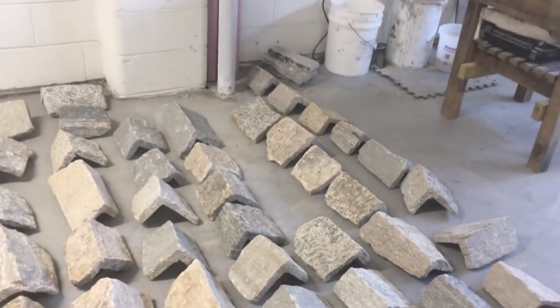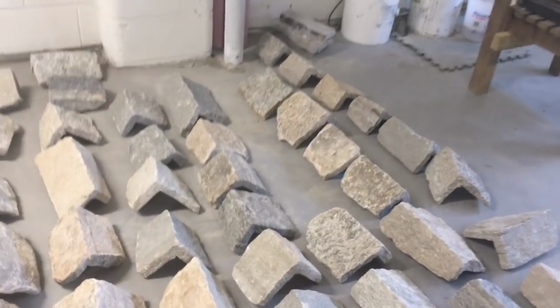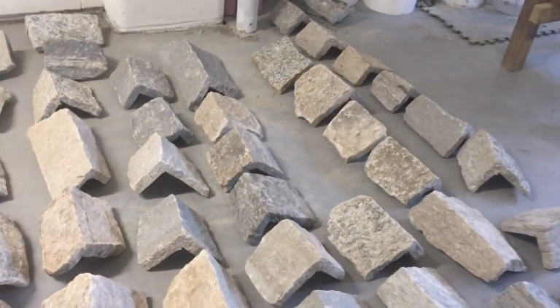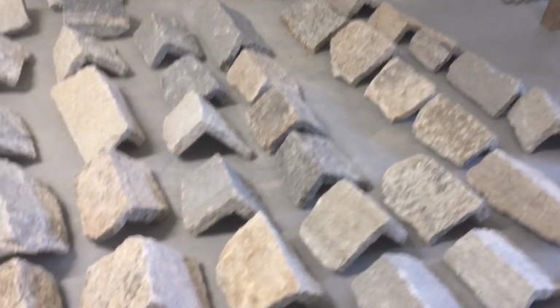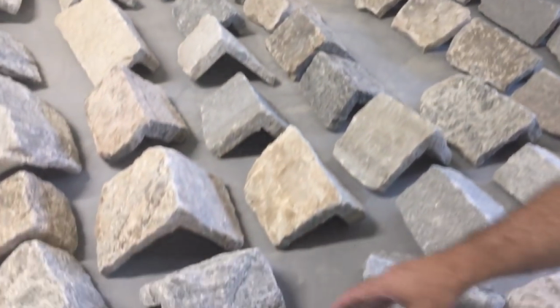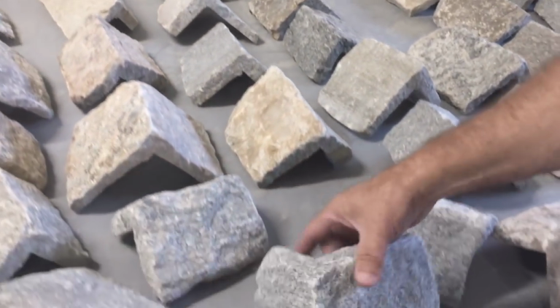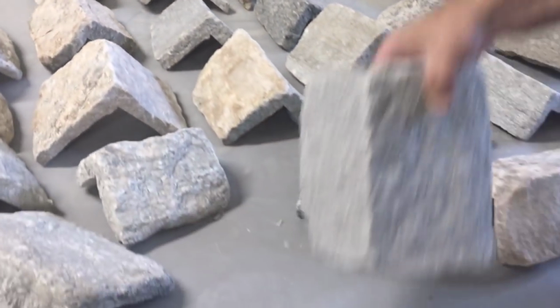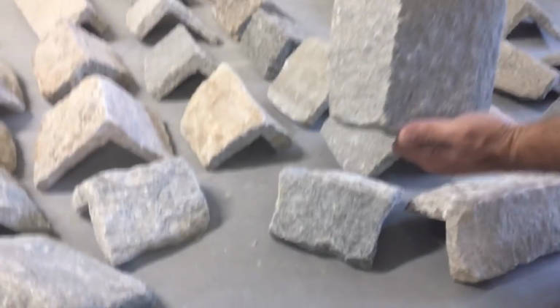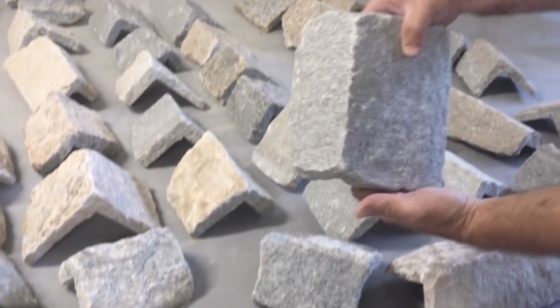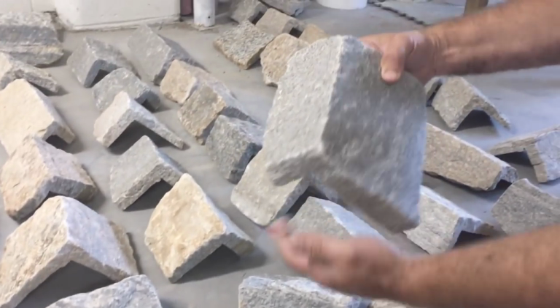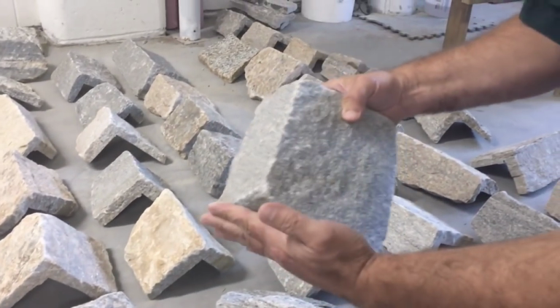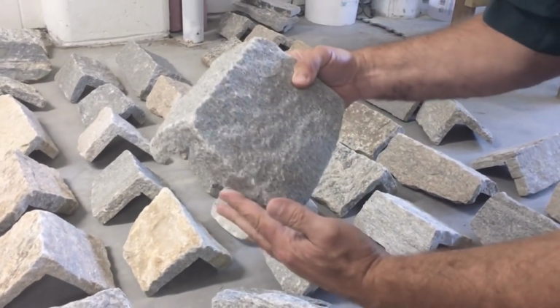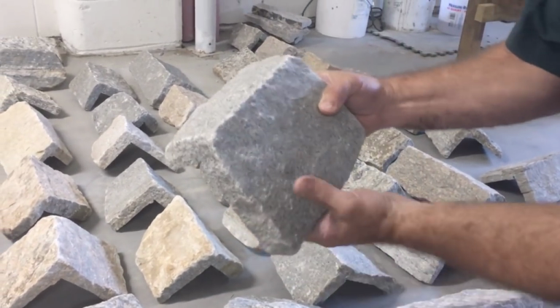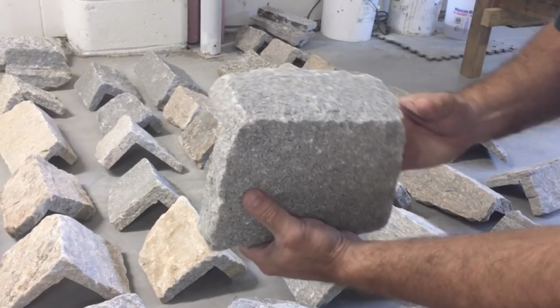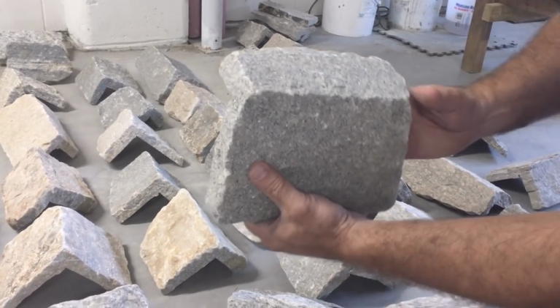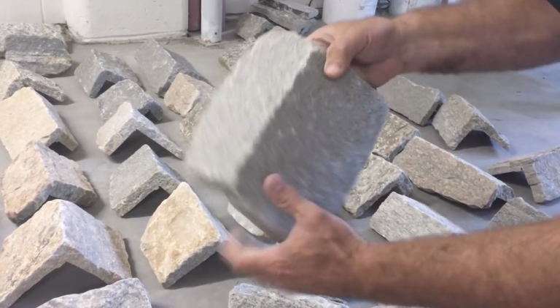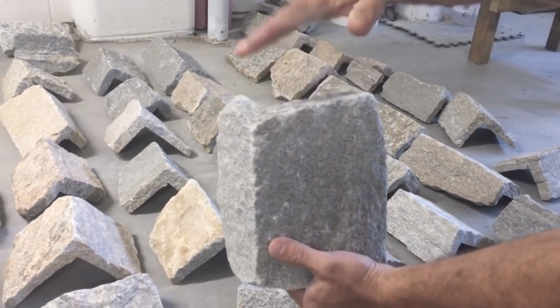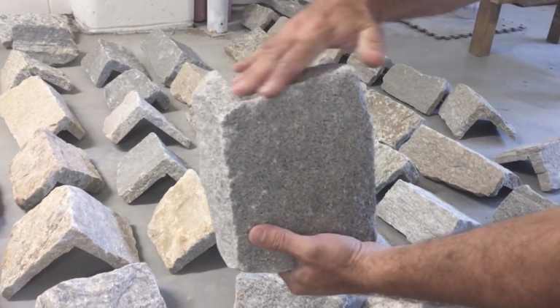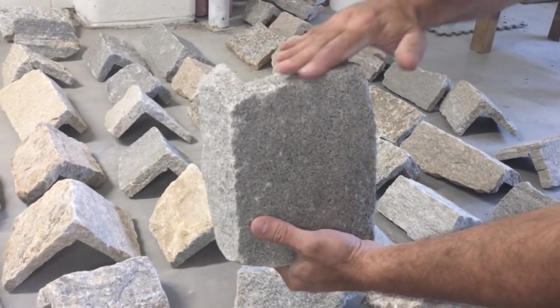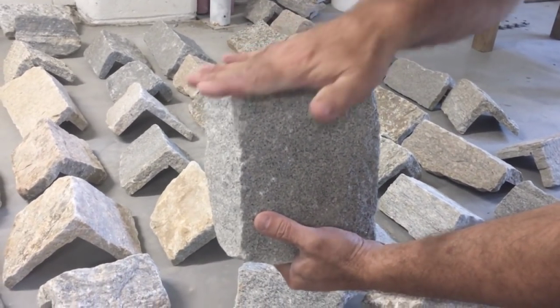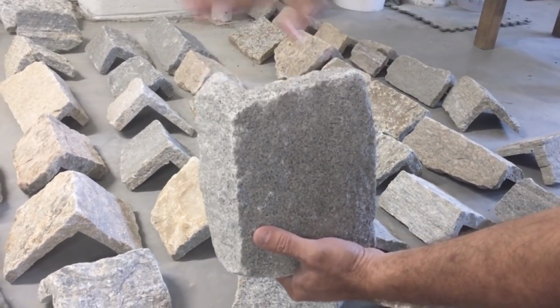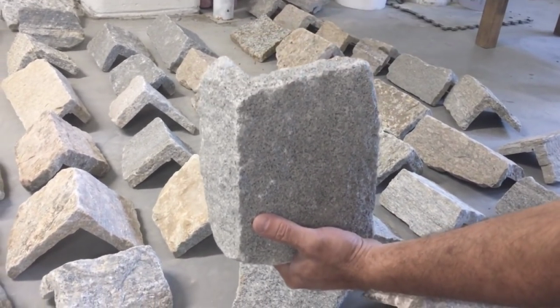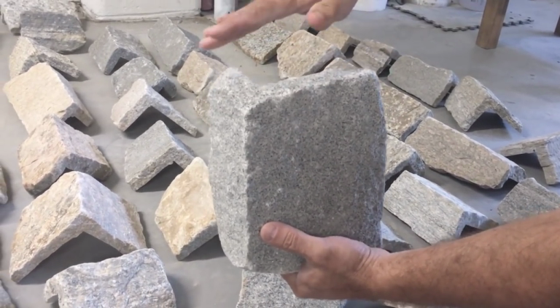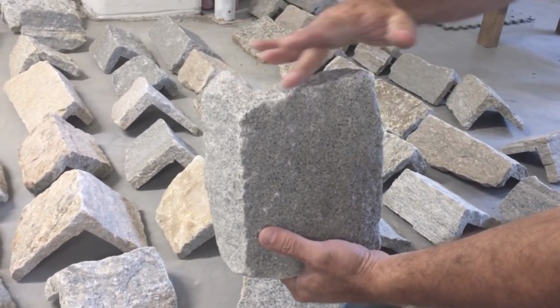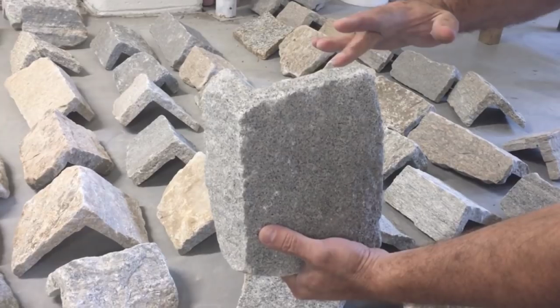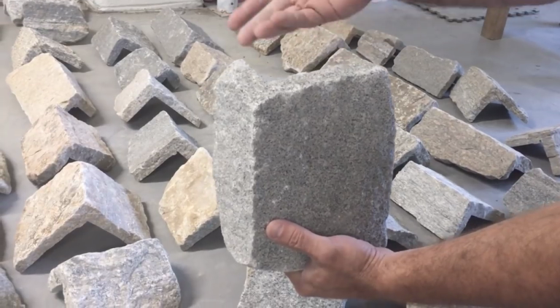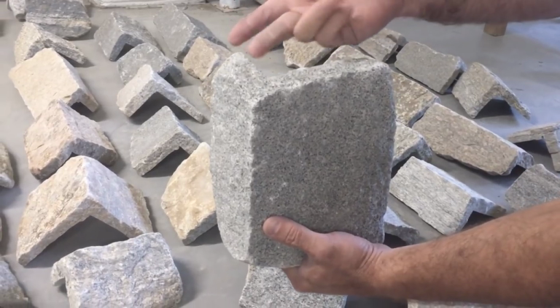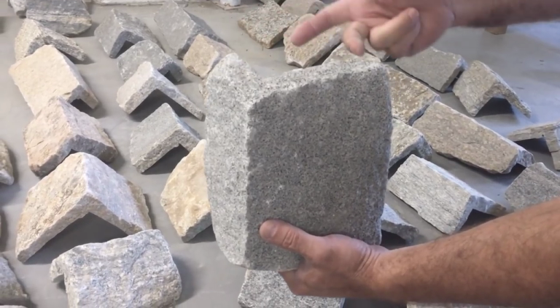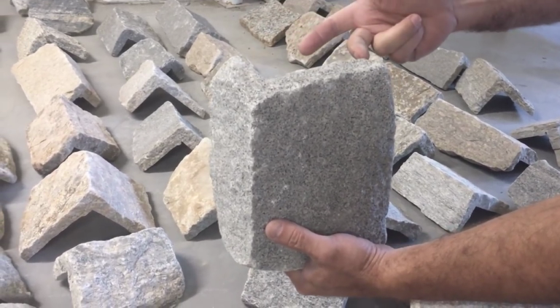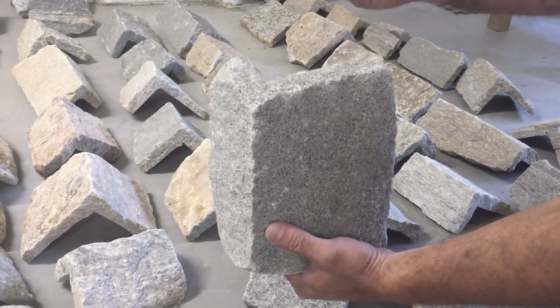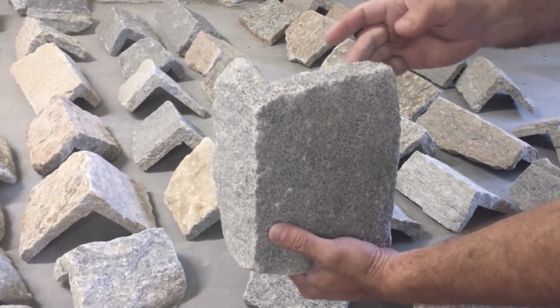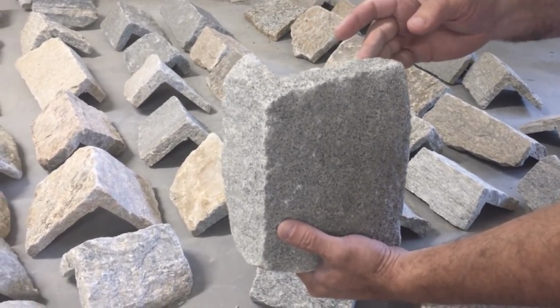You'll notice that a corner may look like this. We may have to trim some on the bottom — not much on this one. But you see the way this top kind of slopes up? We're going to have to trim that, and we'll do that with the grinder or the tile saw.